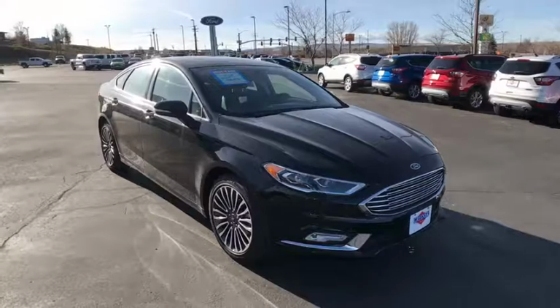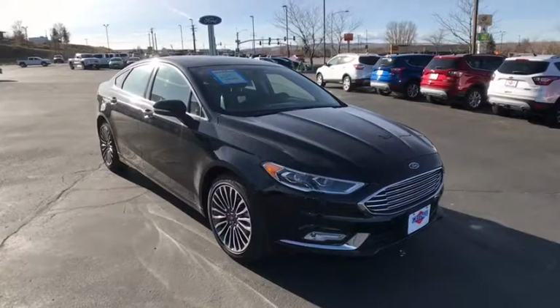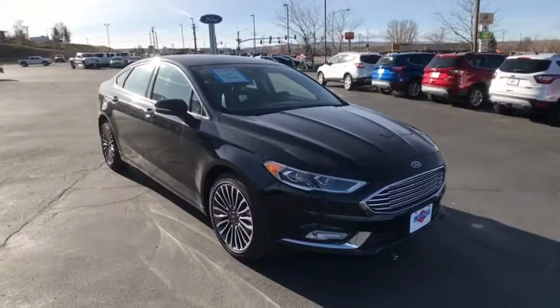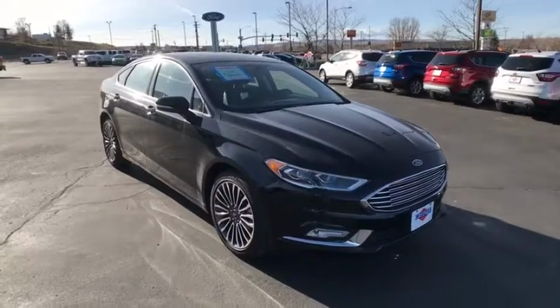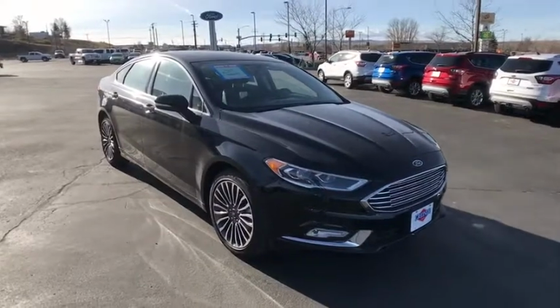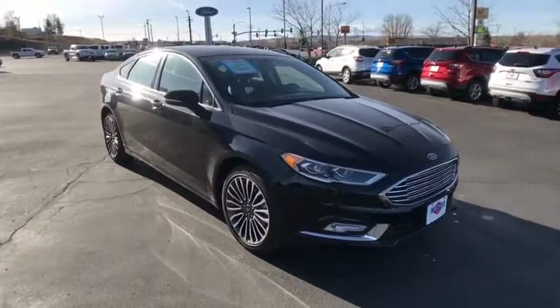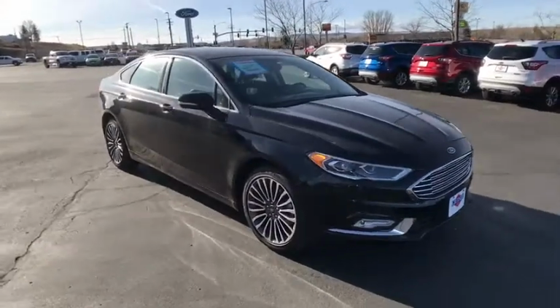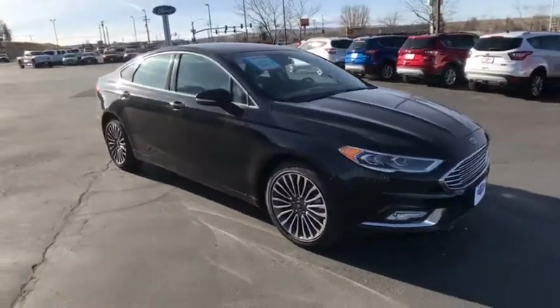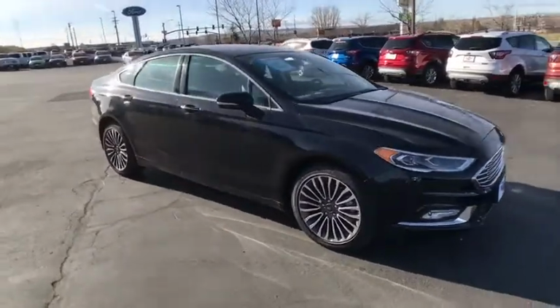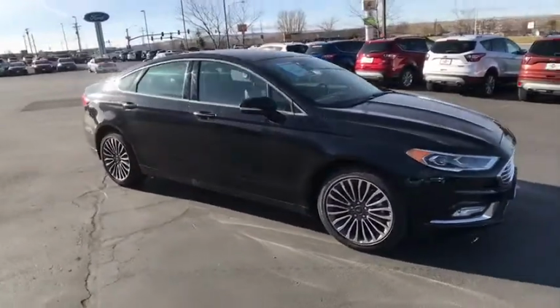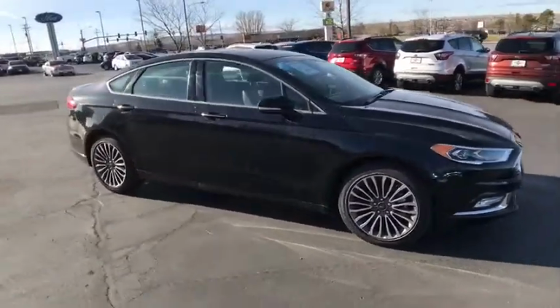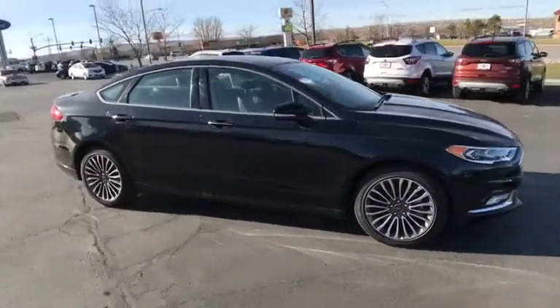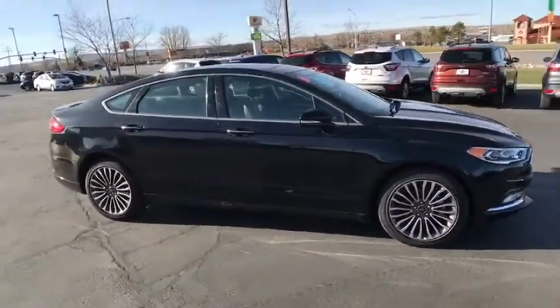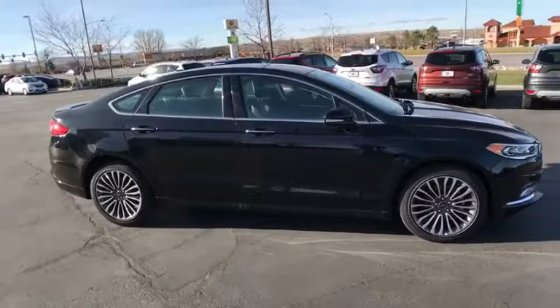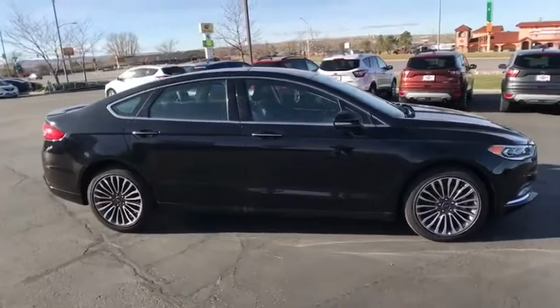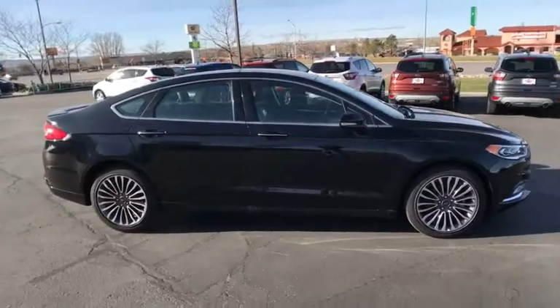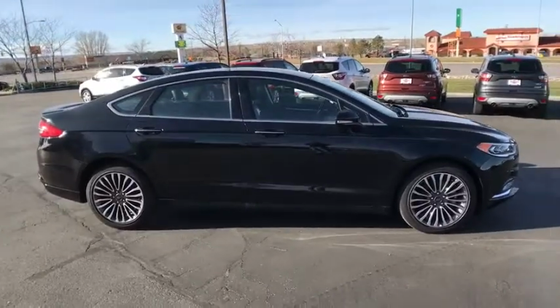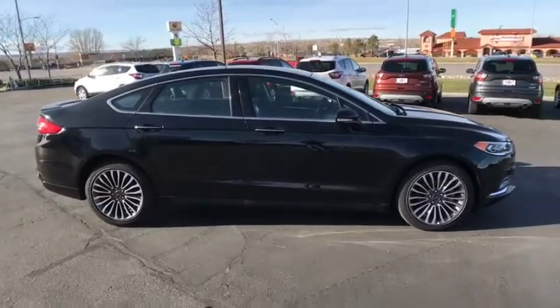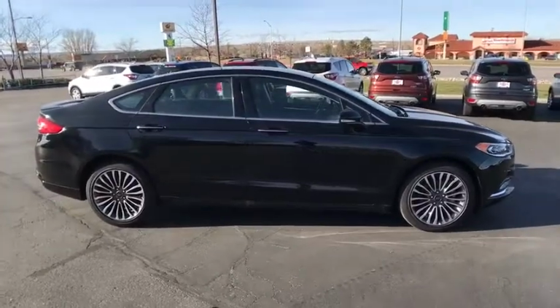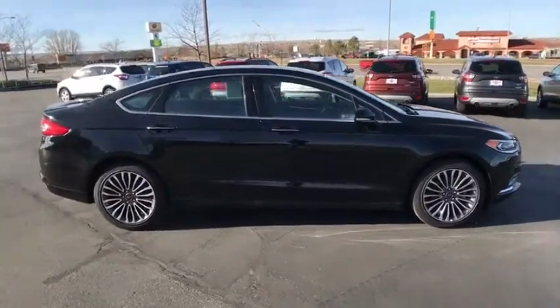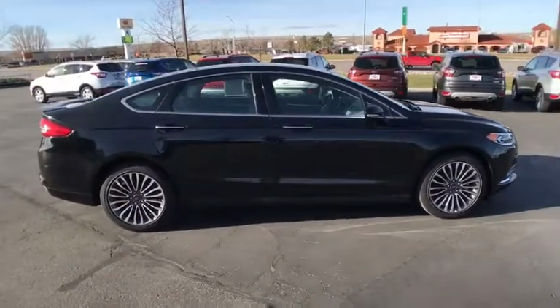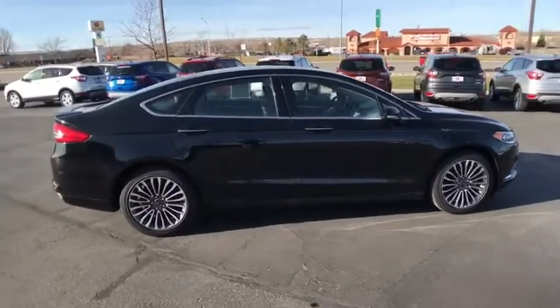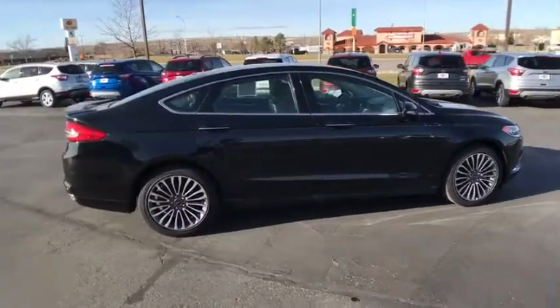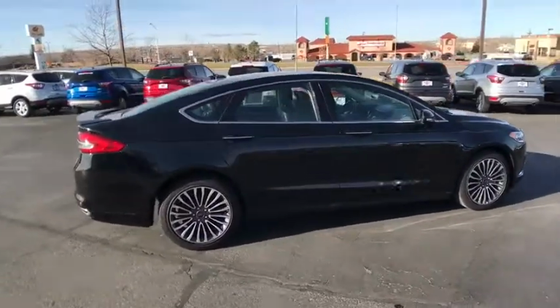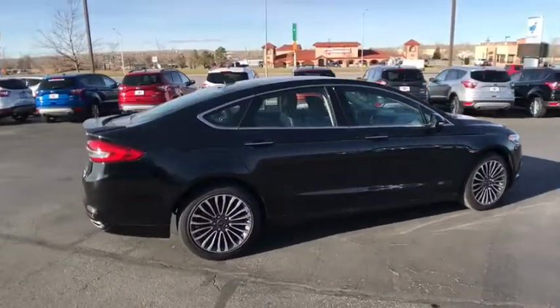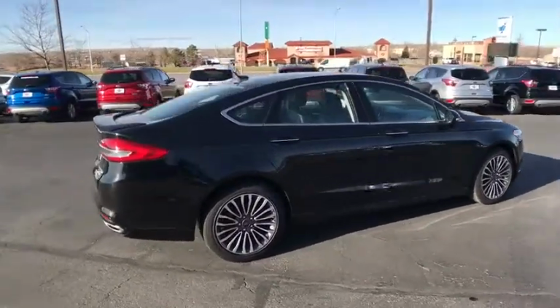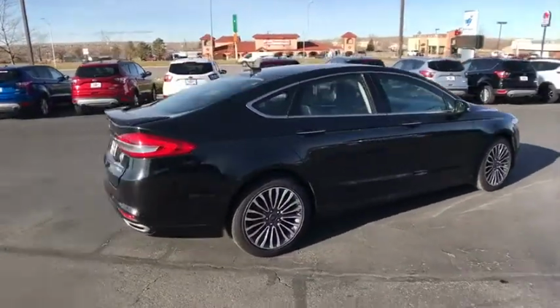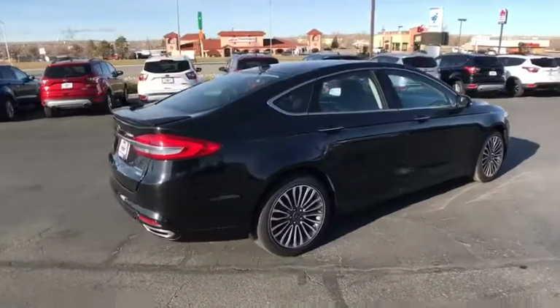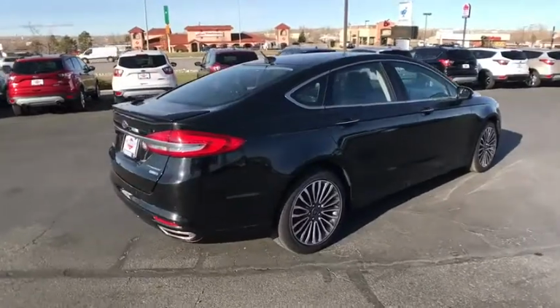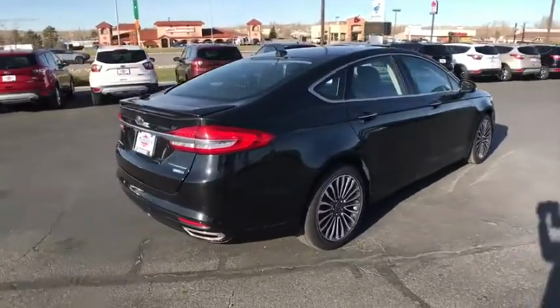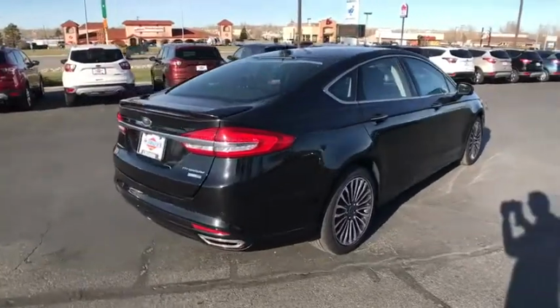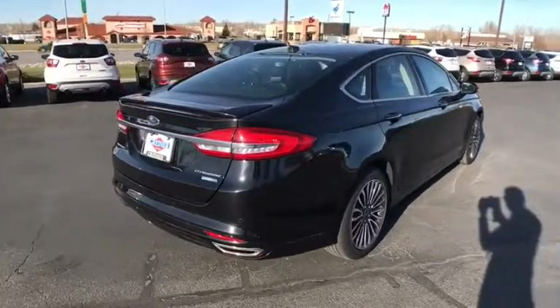The 2017 Ford Fusion. You can have both impressive power and great economy in a Fusion. This vehicle has less than 8,000 miles. Here are some of this vehicle's great options.